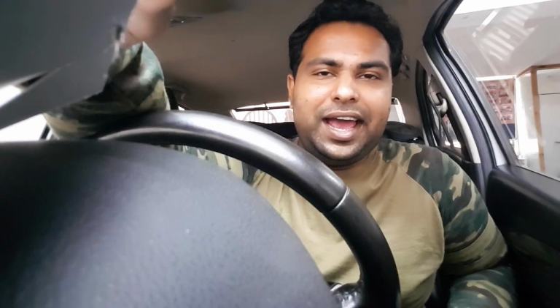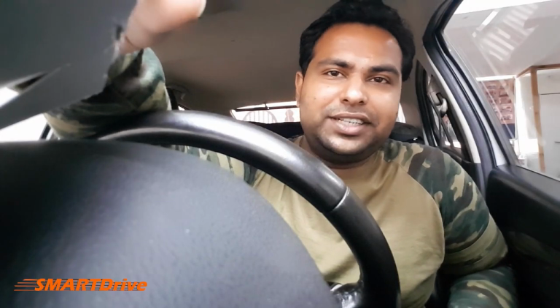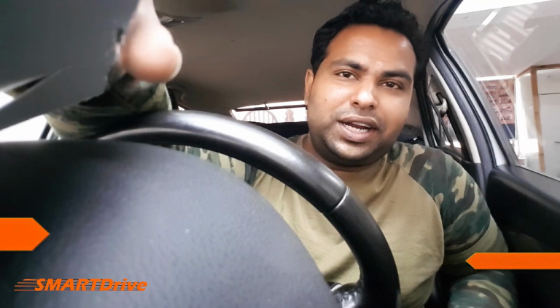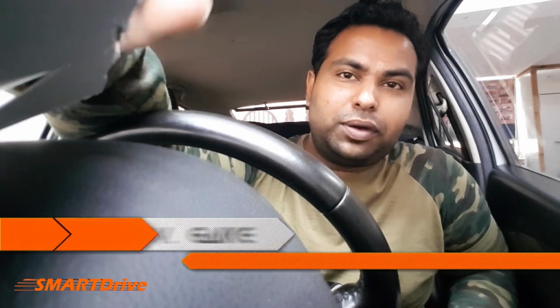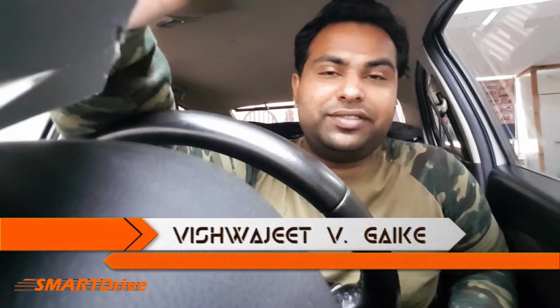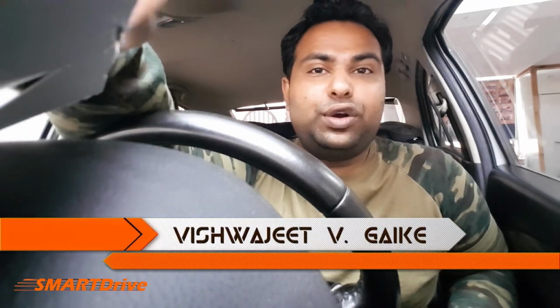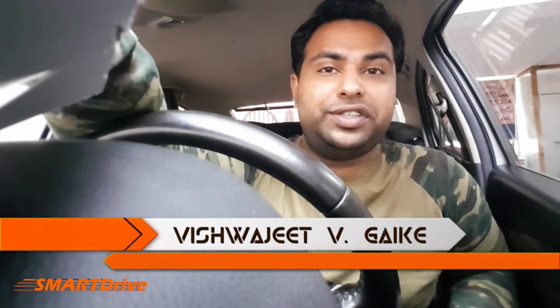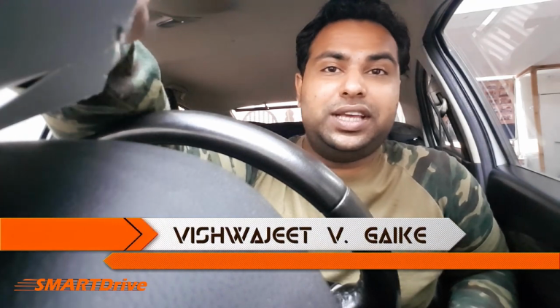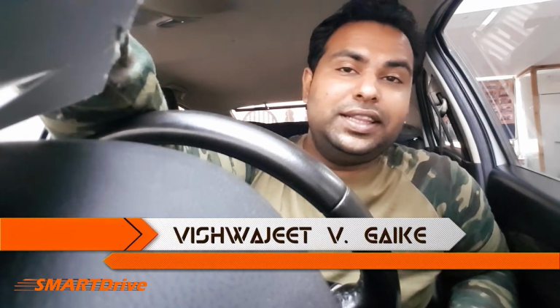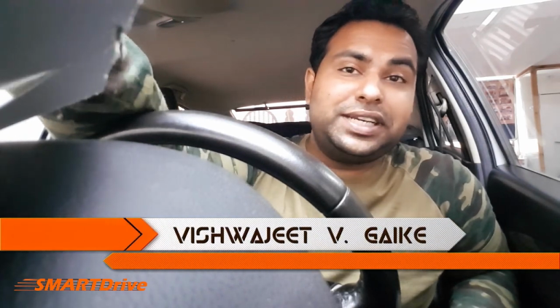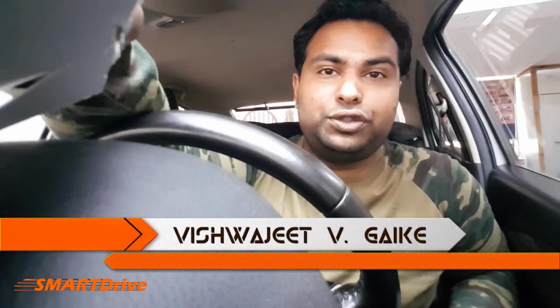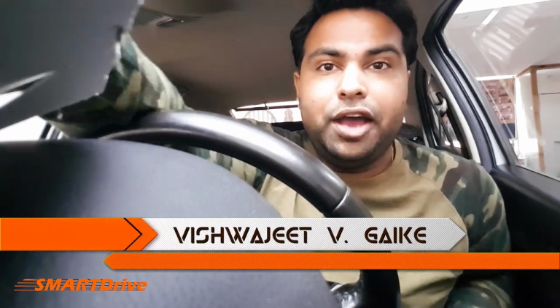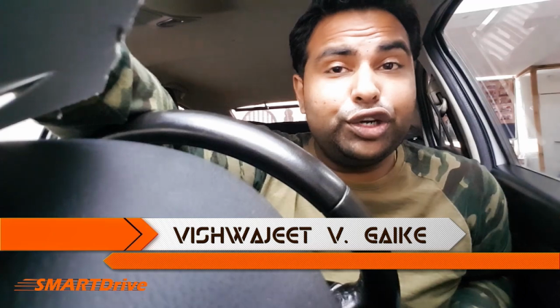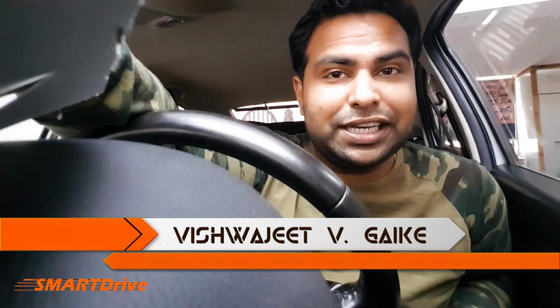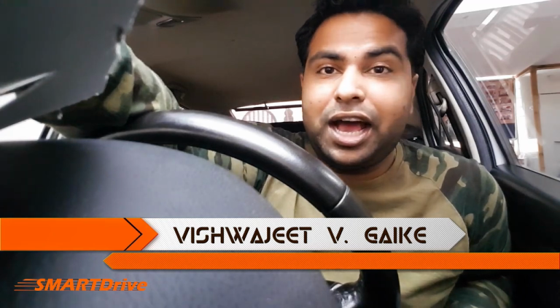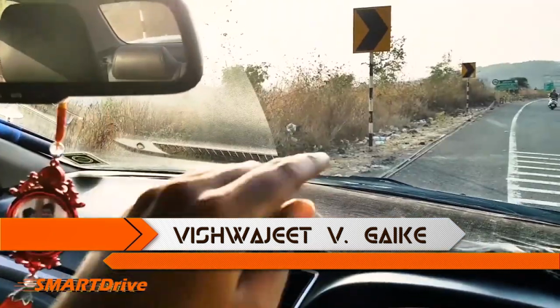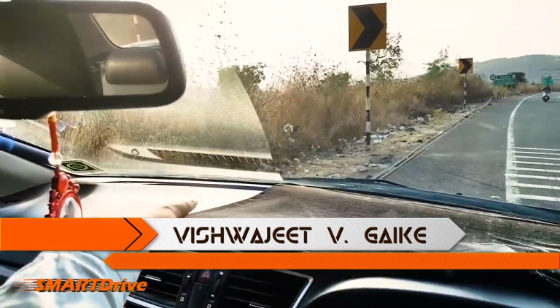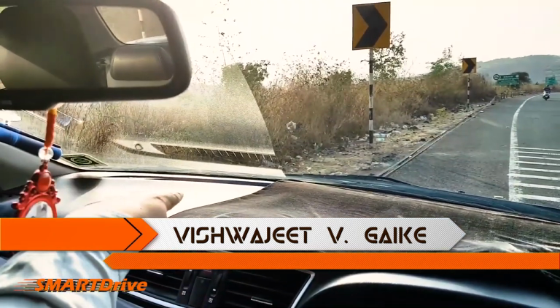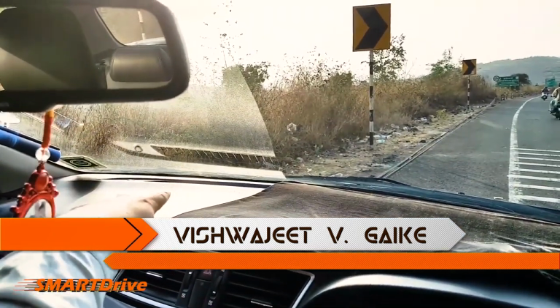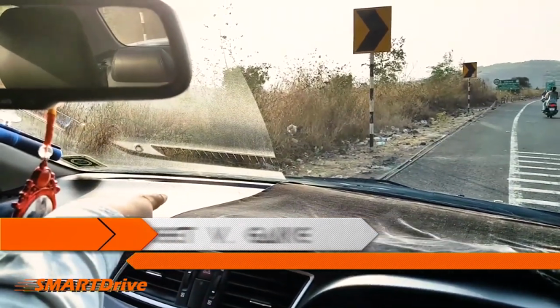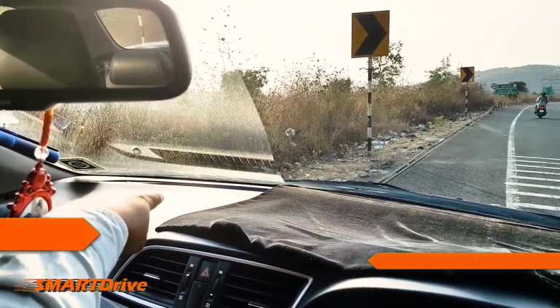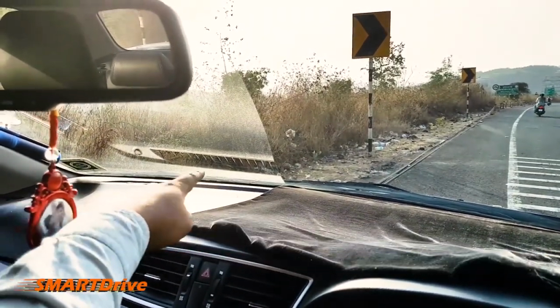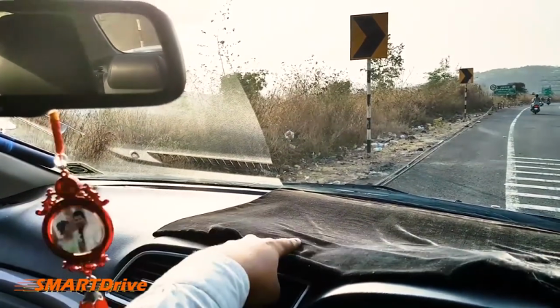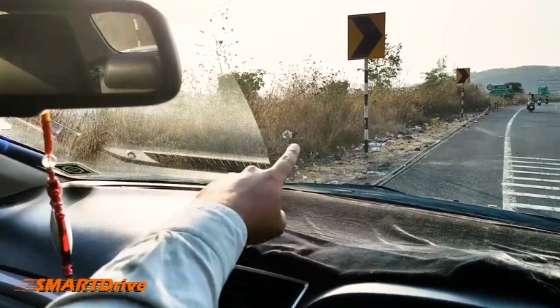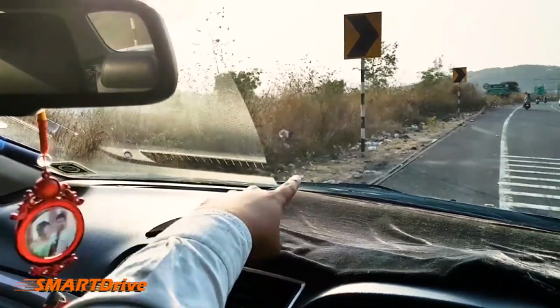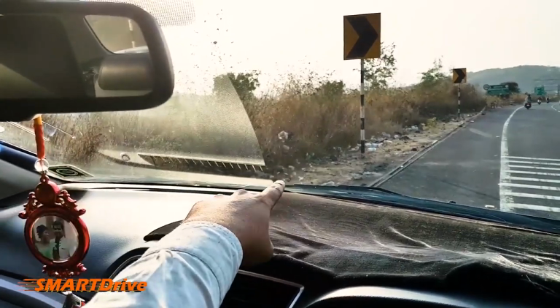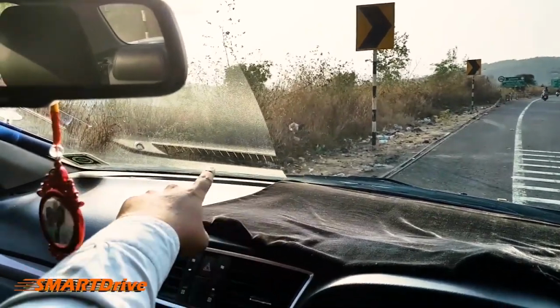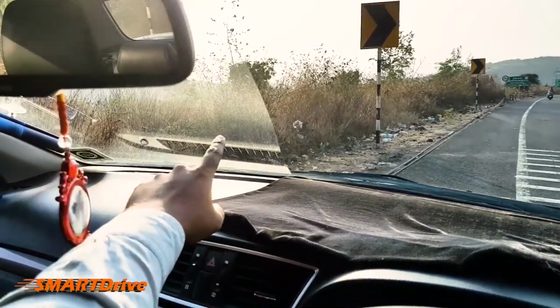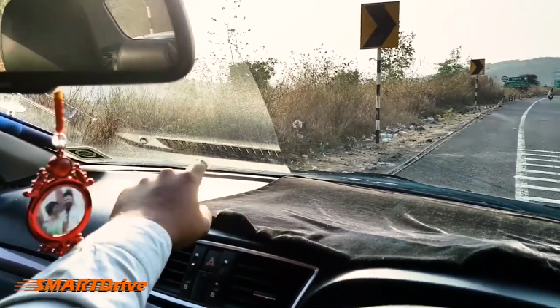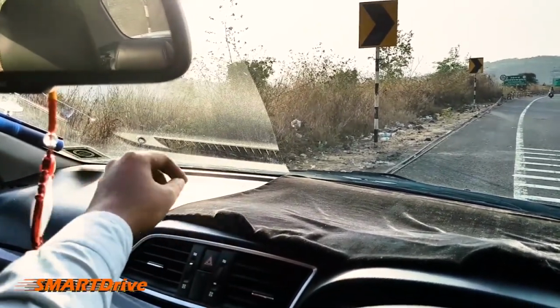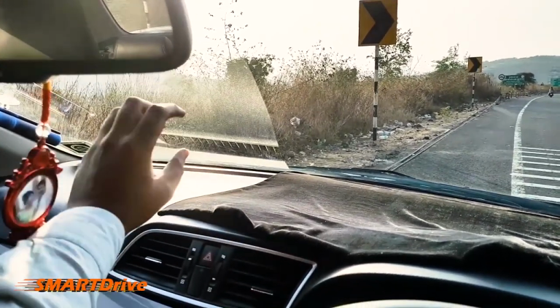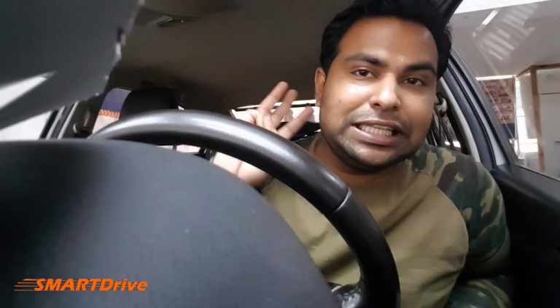Hey friends, welcome to another episode of Smart Drive. This is your host Vishwajit. In this special episode we are going to discuss how you can make this DIY anti-glare mat at home. There are only three basic things you will need.